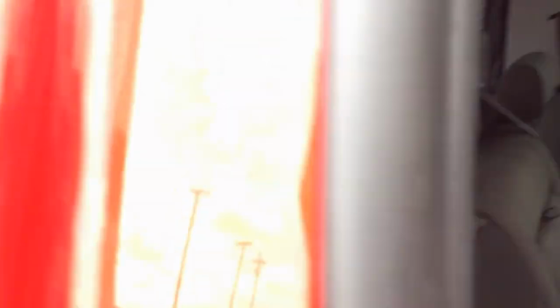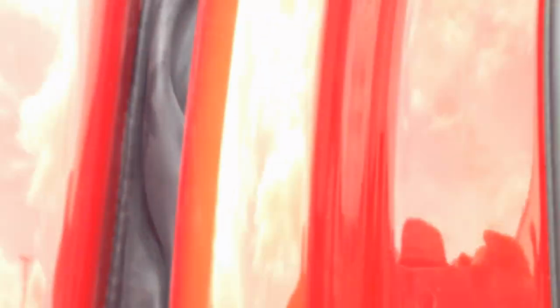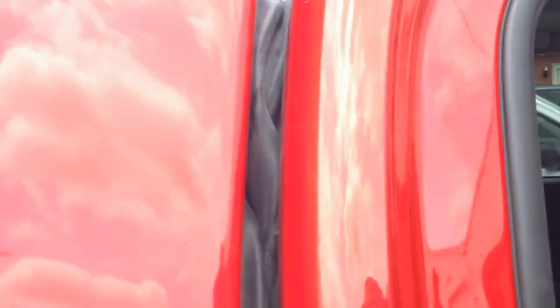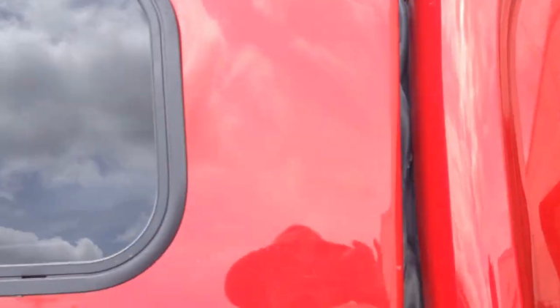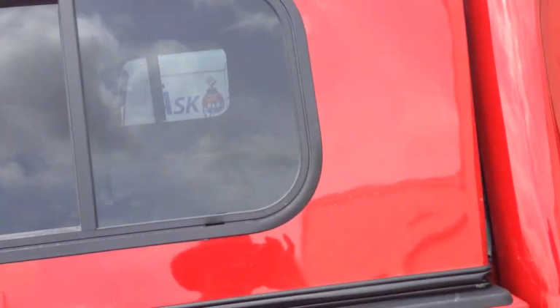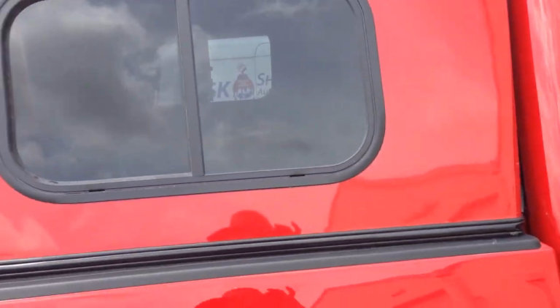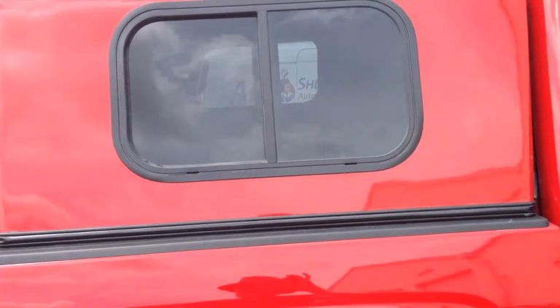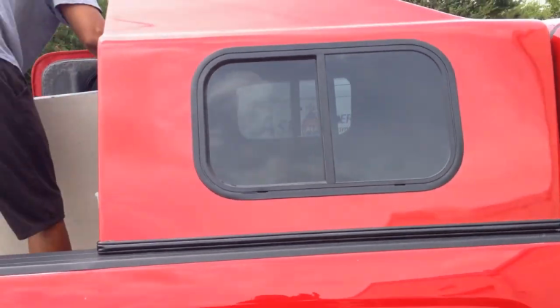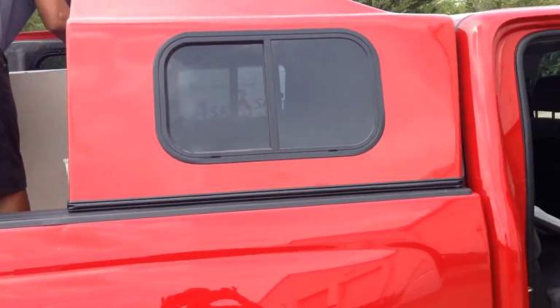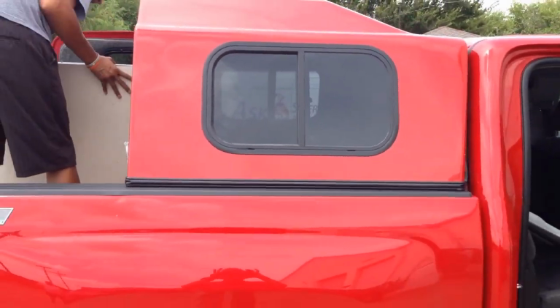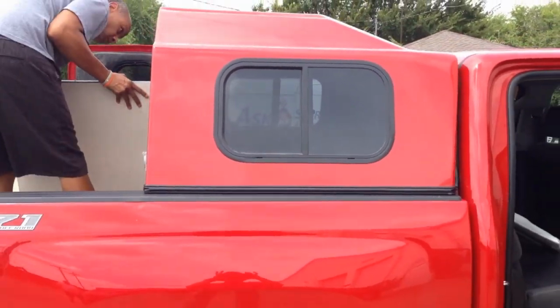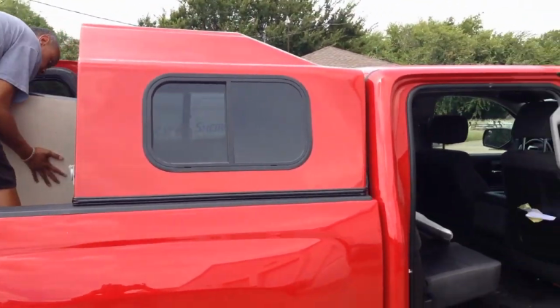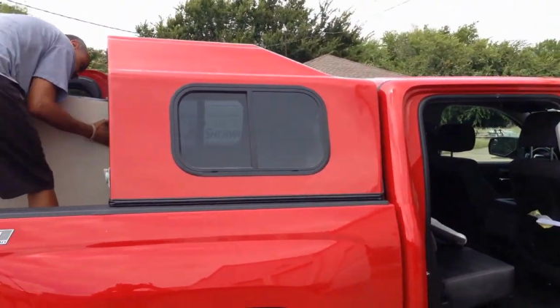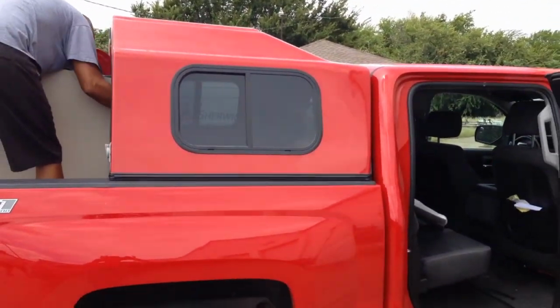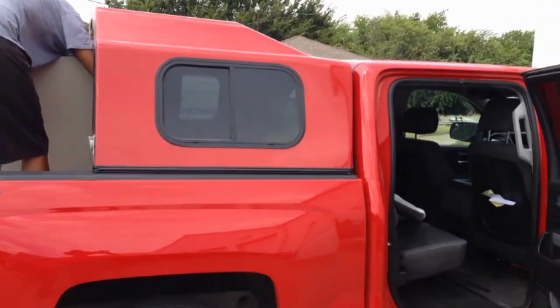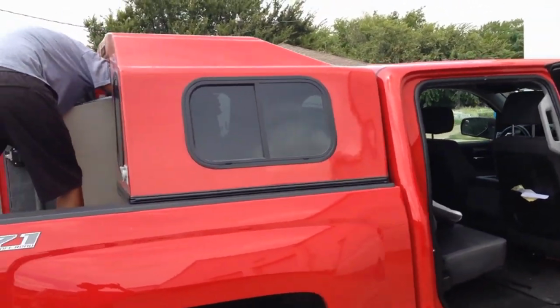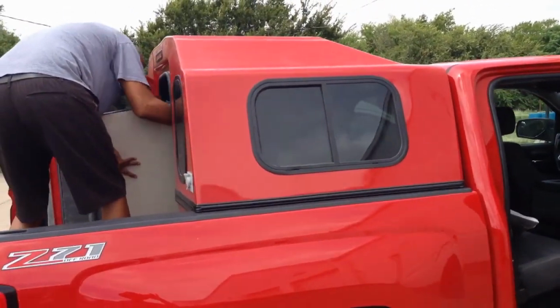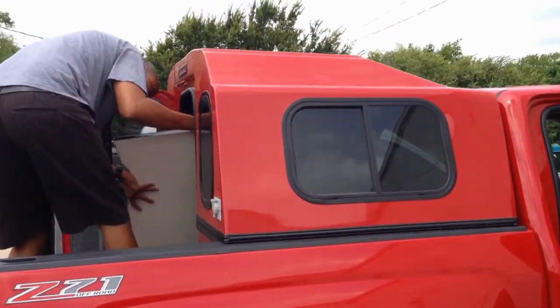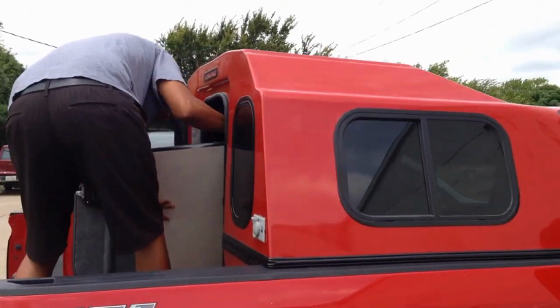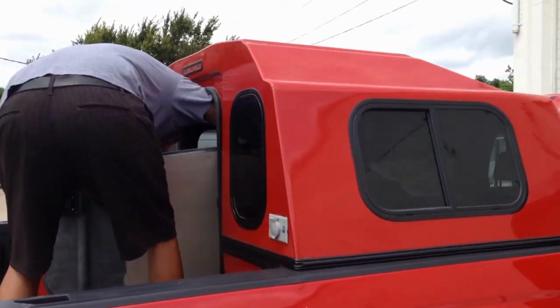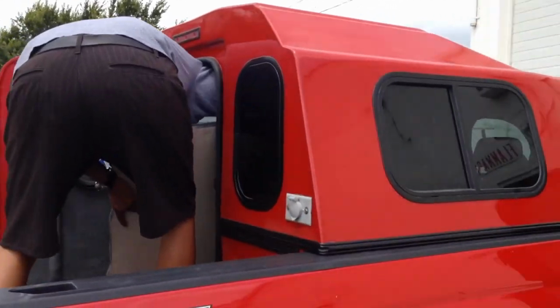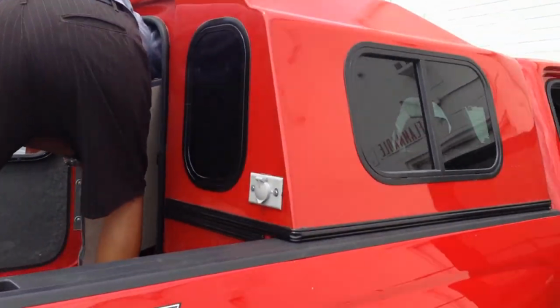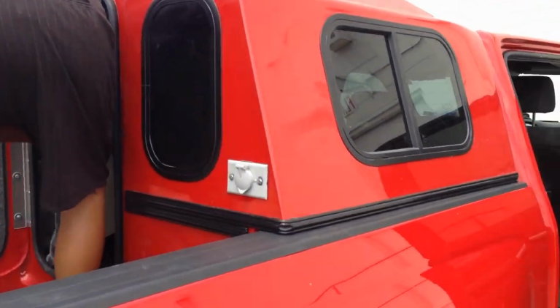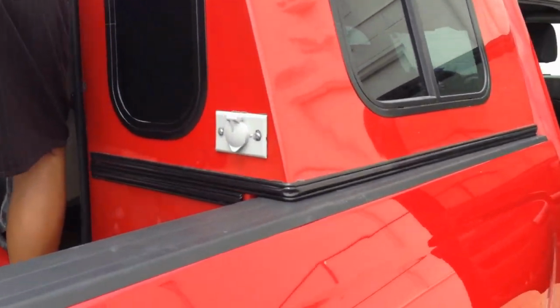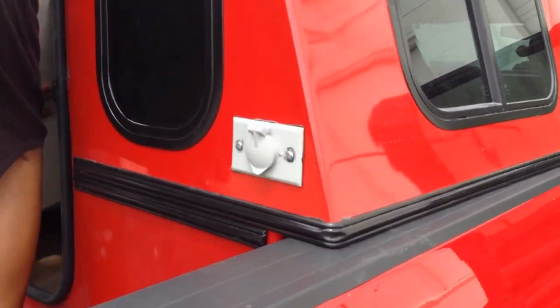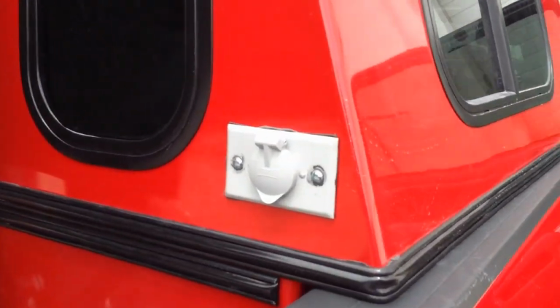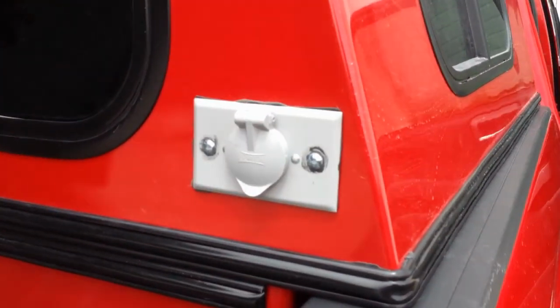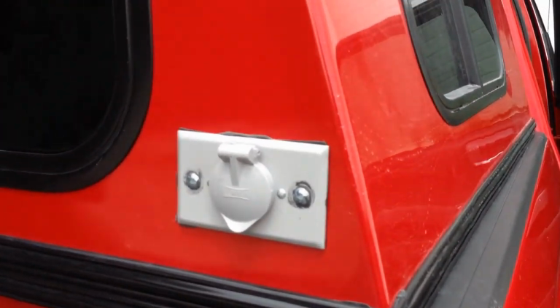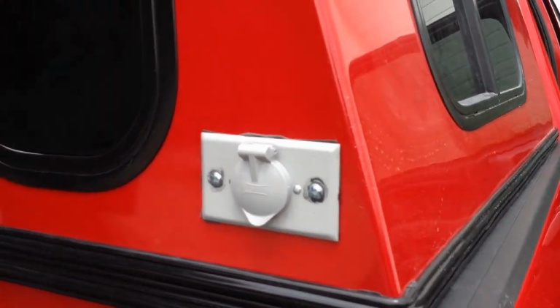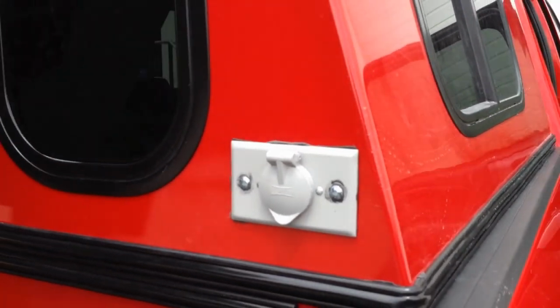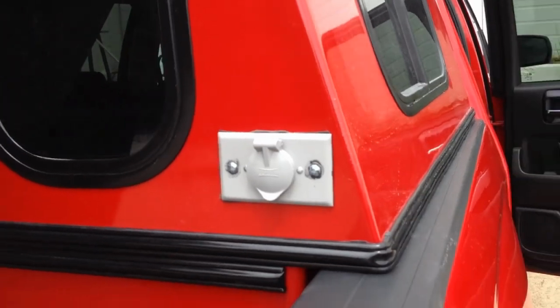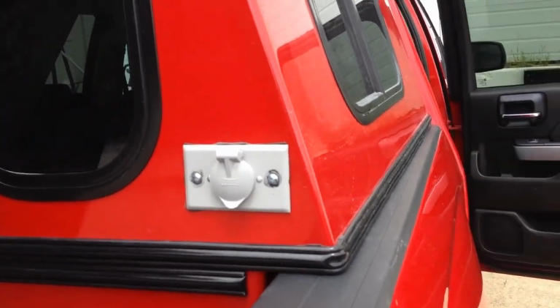So ladies and gentlemen, this is what we call a 42-inch walk-in door sleeper. The 110 plug is out here on the outside — the RV plug as well.